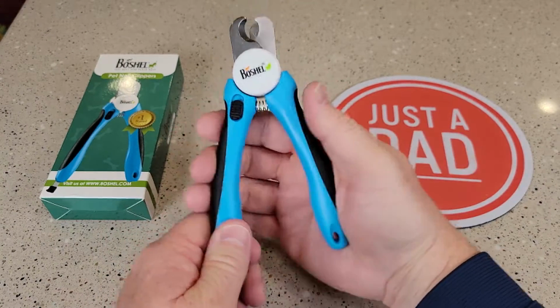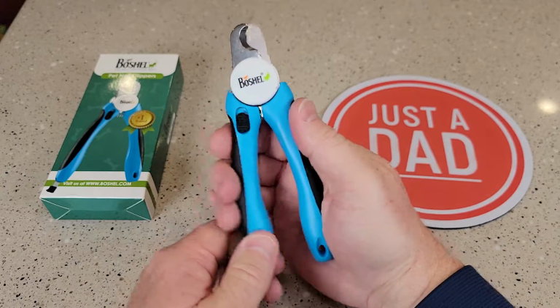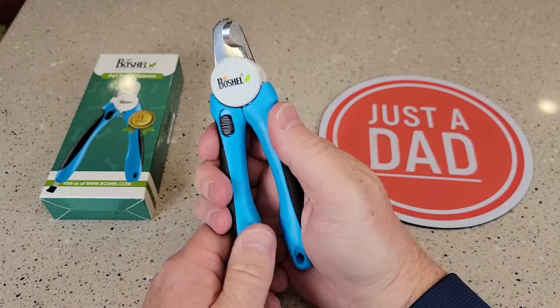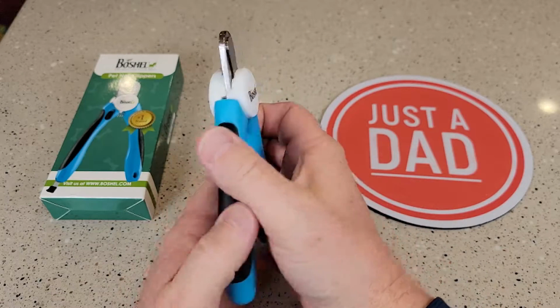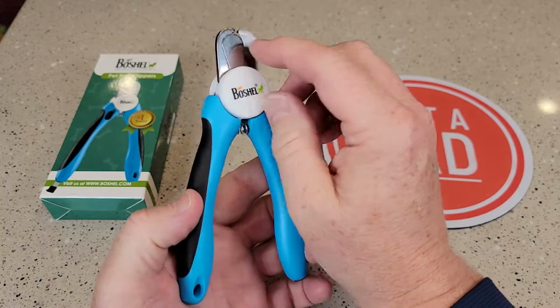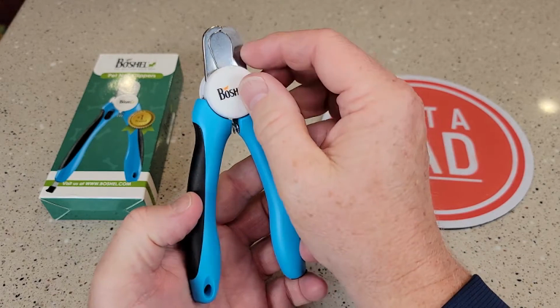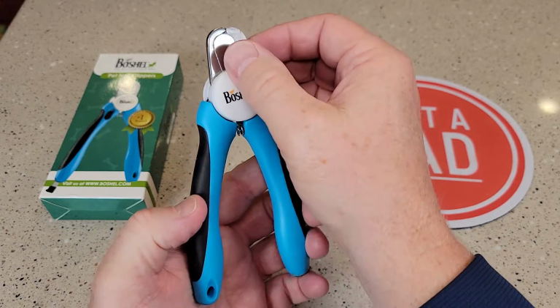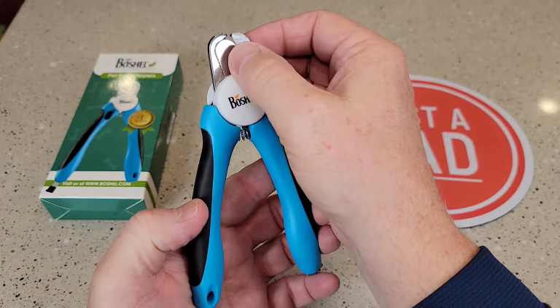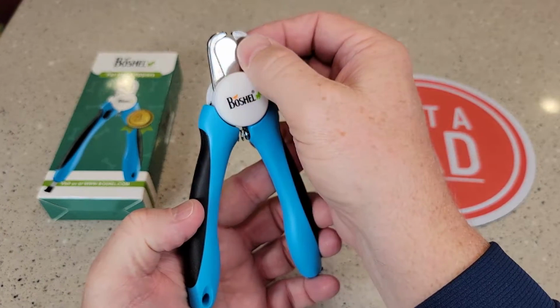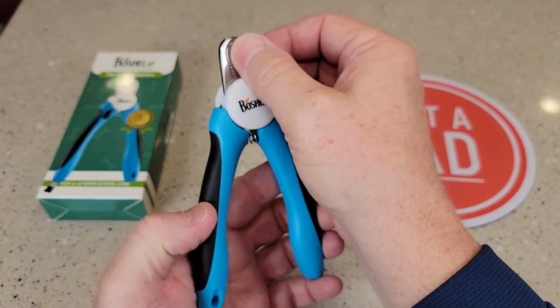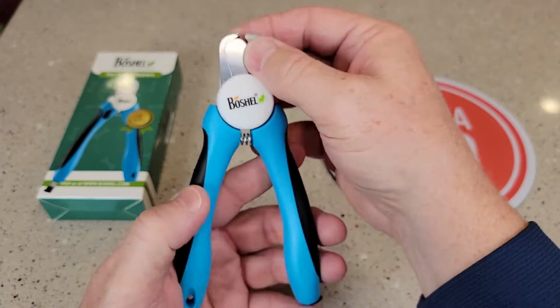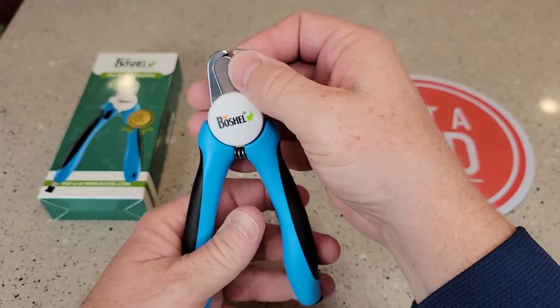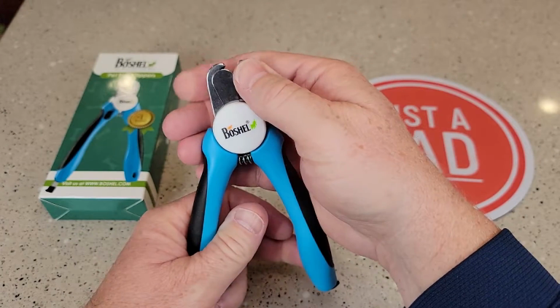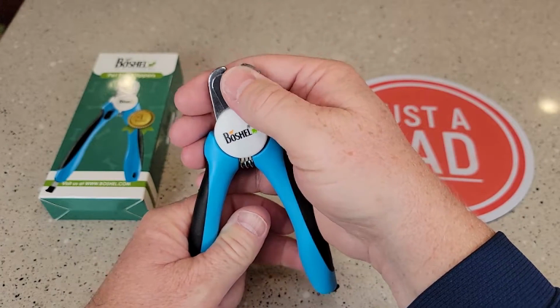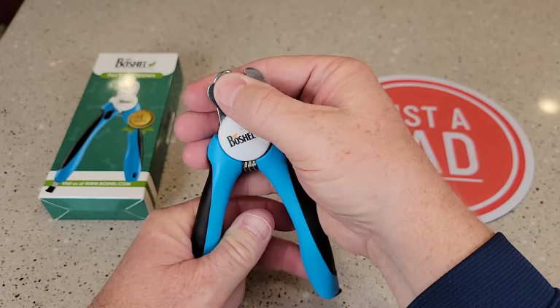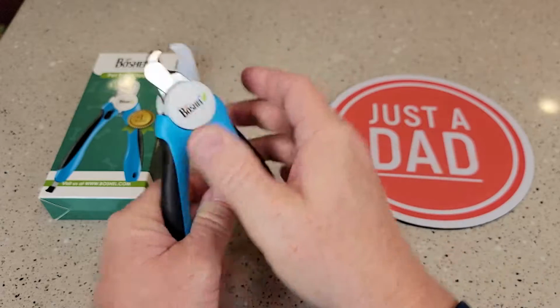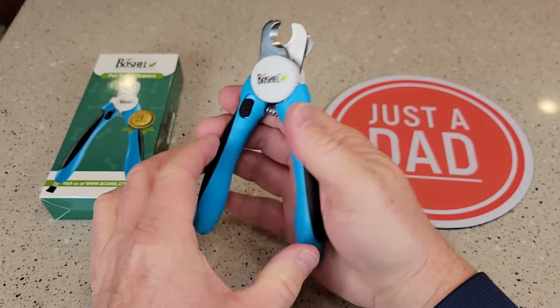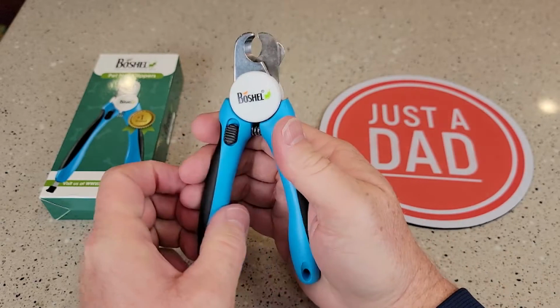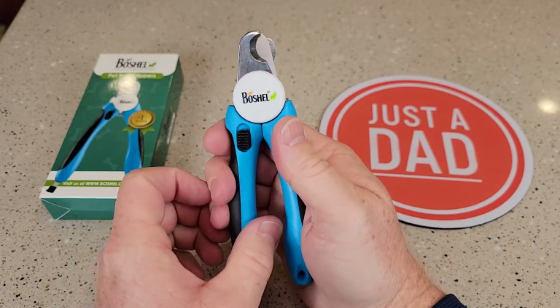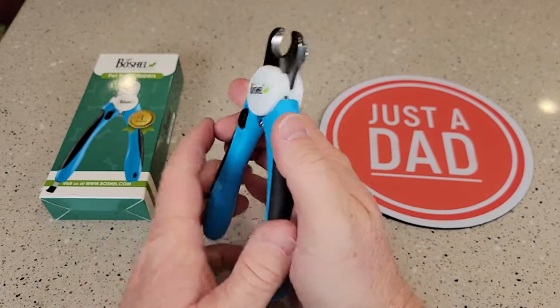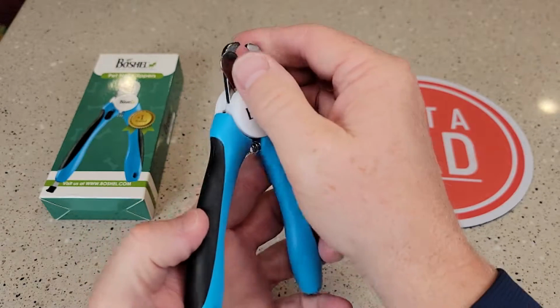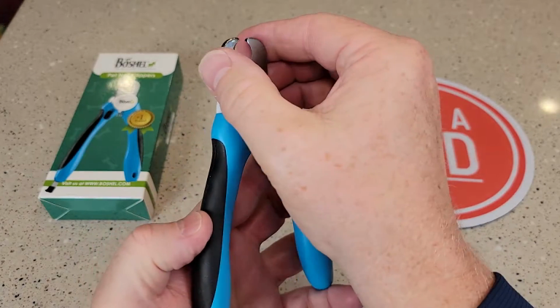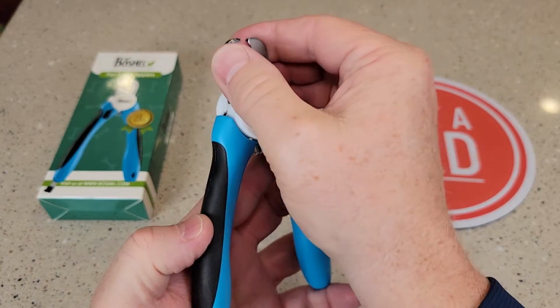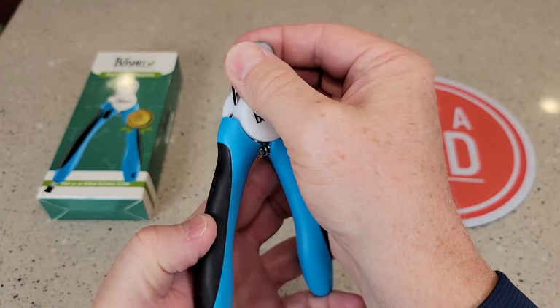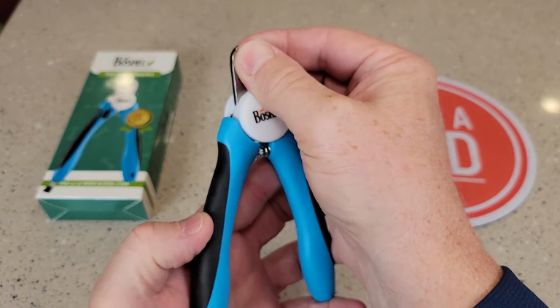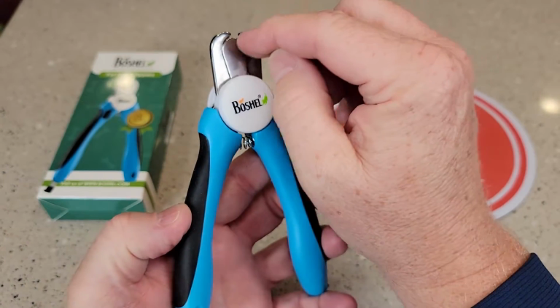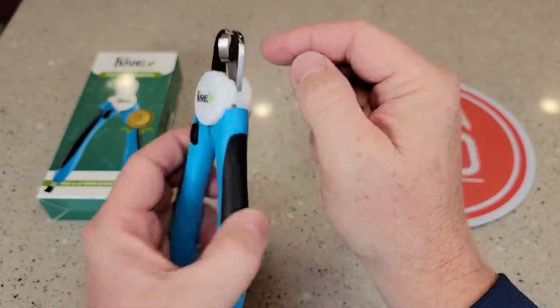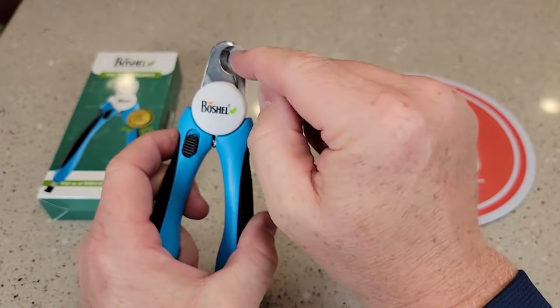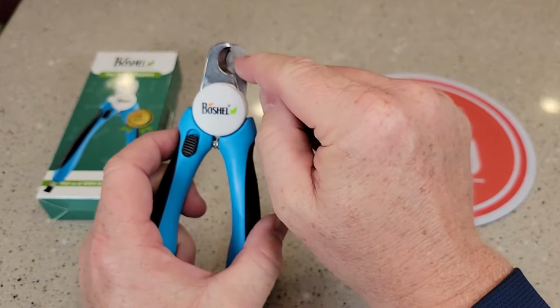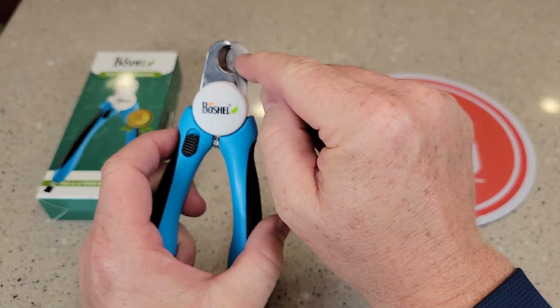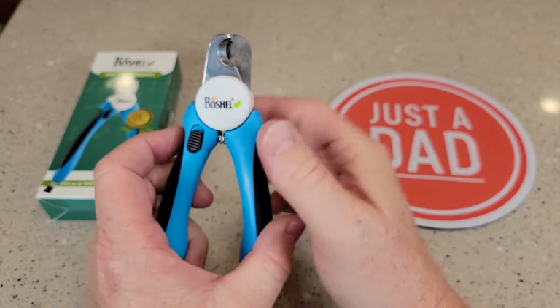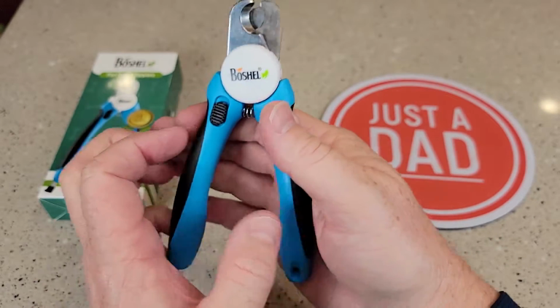So these work very well. It's got a shield here that we can move out of the way if we want to cut more of the nail. But I do like that the opening — you can put that over the opening so the nail will not go in so far.